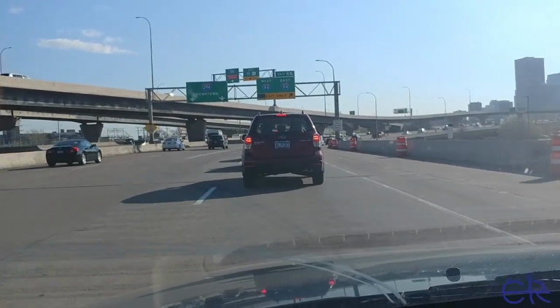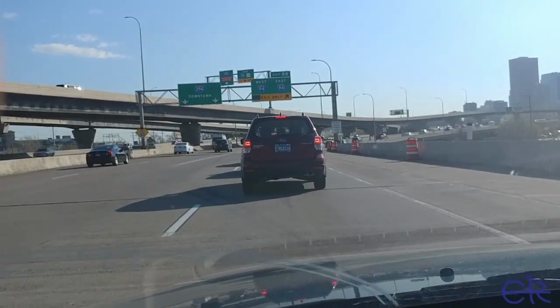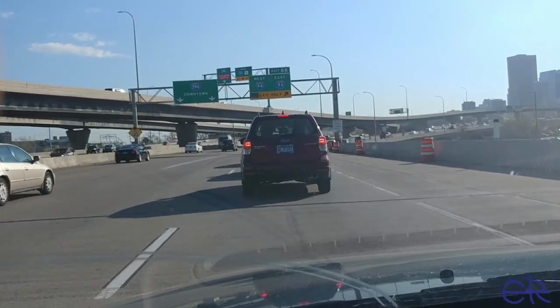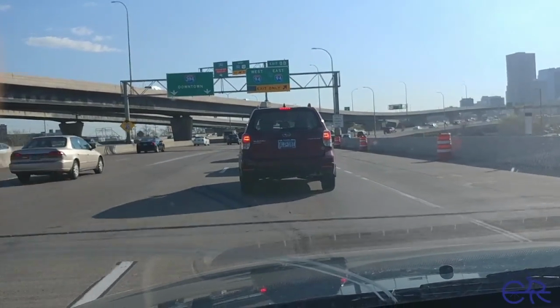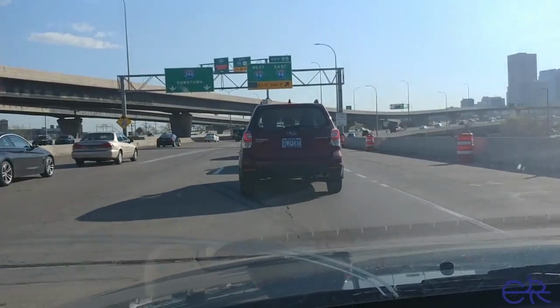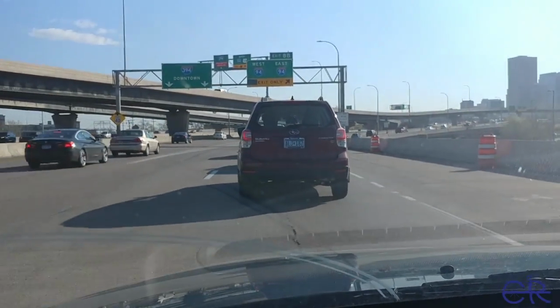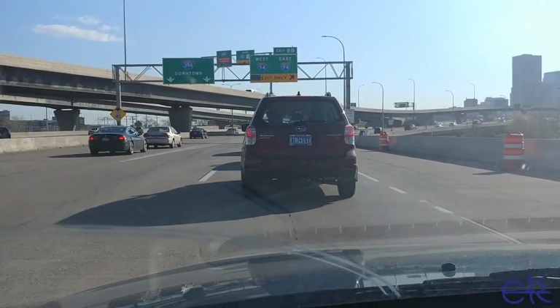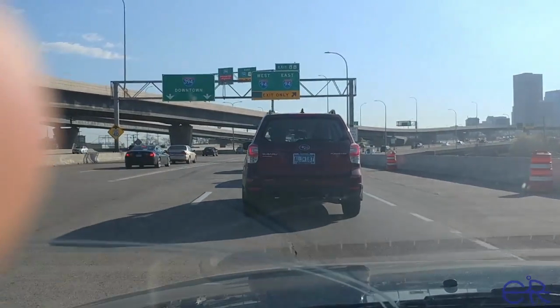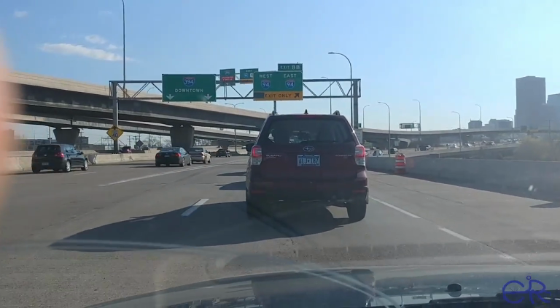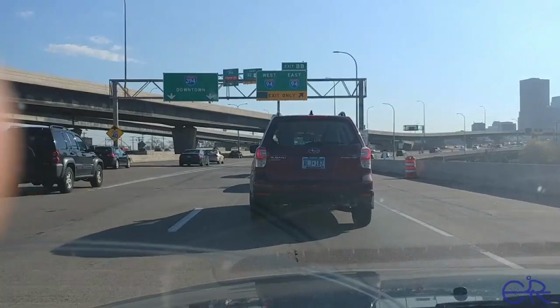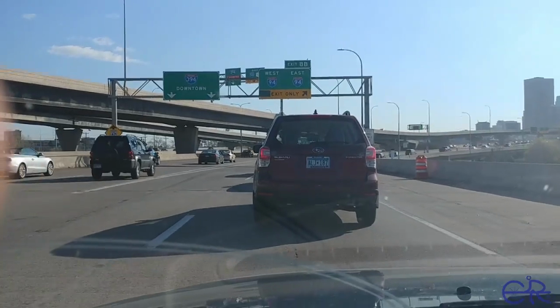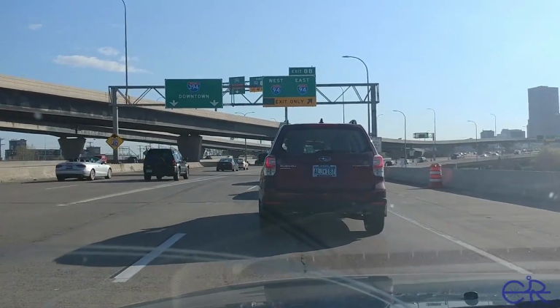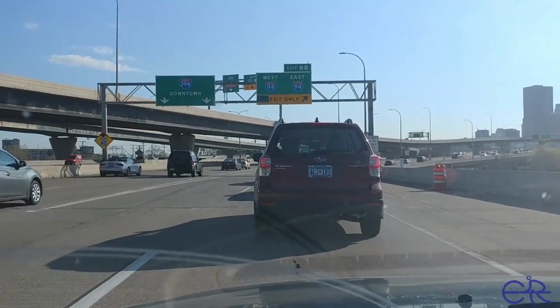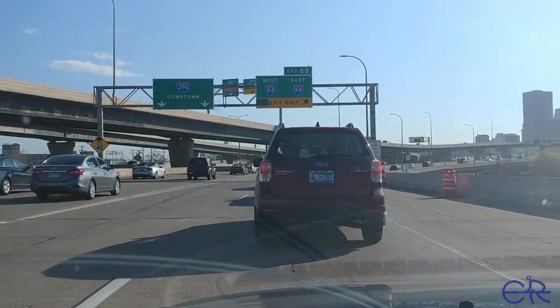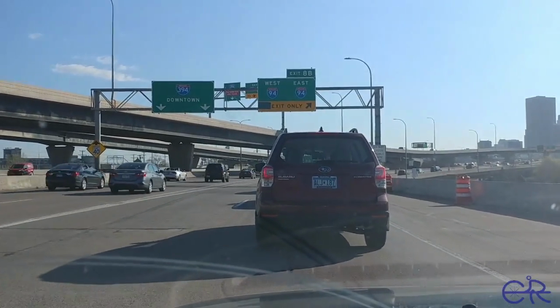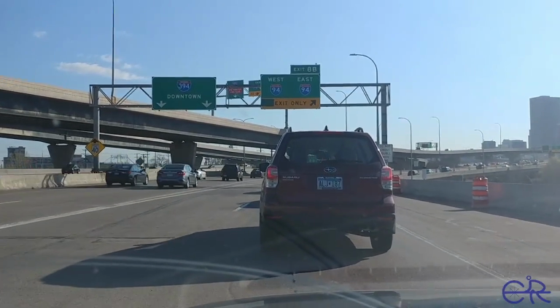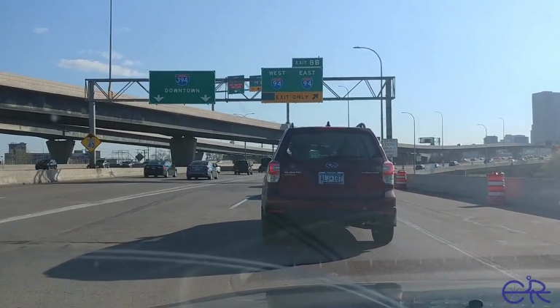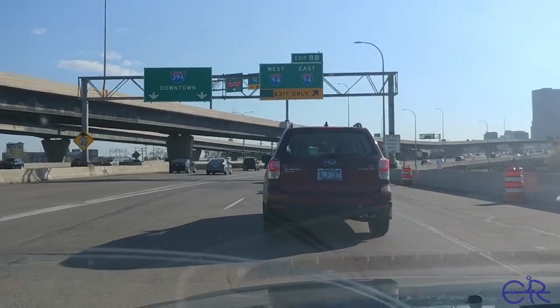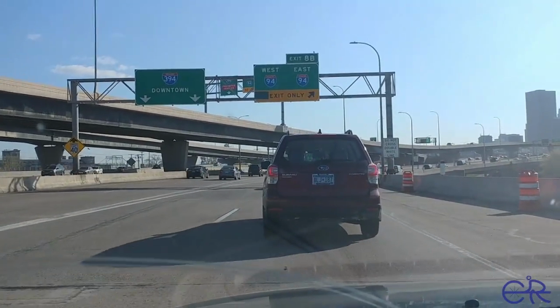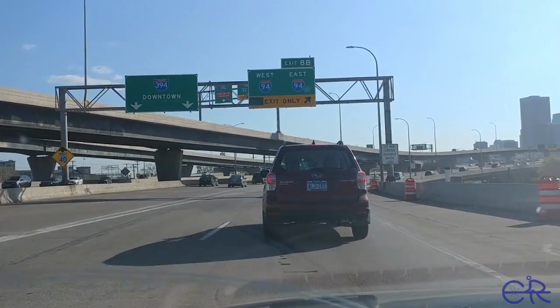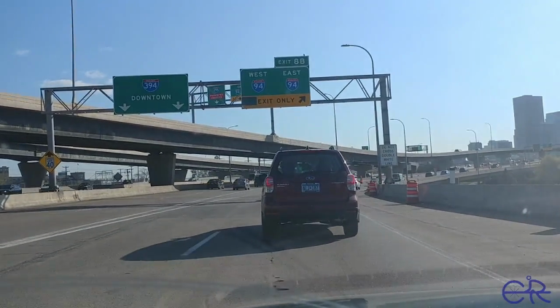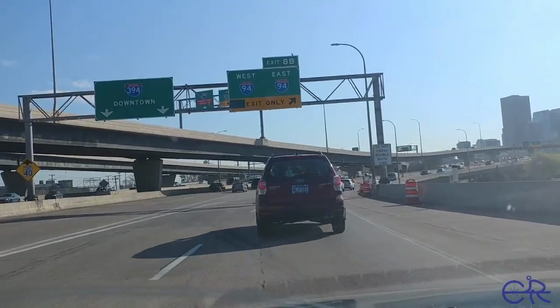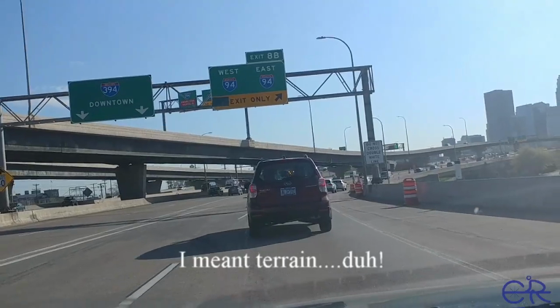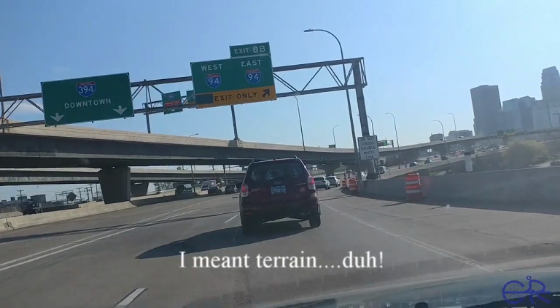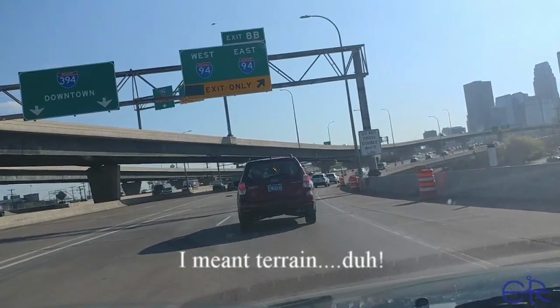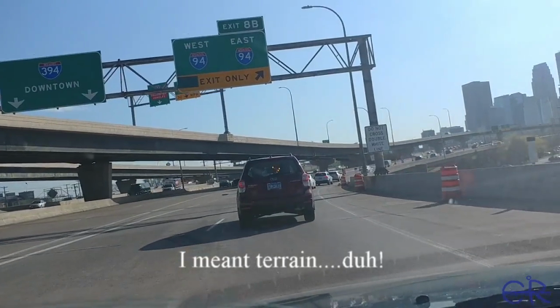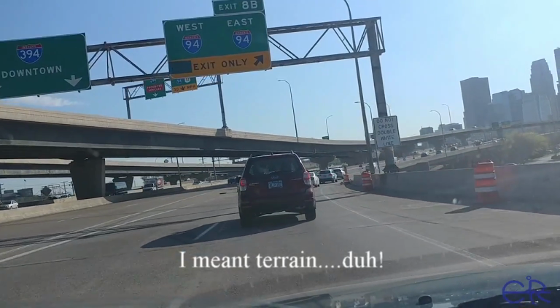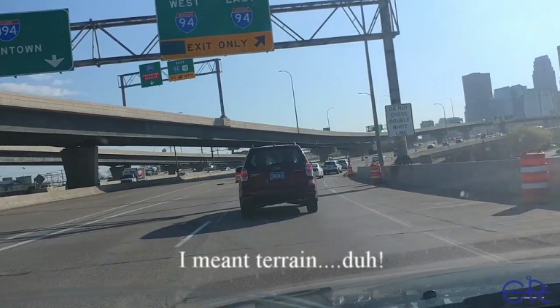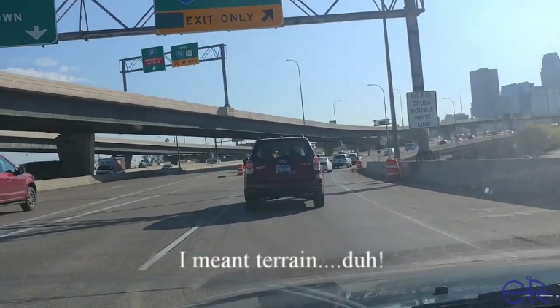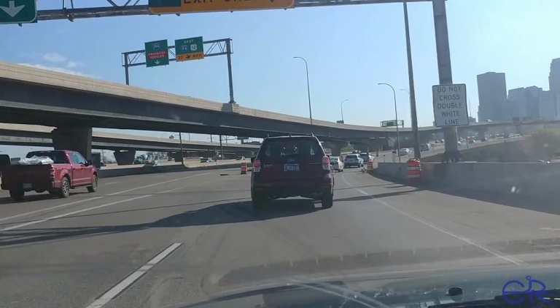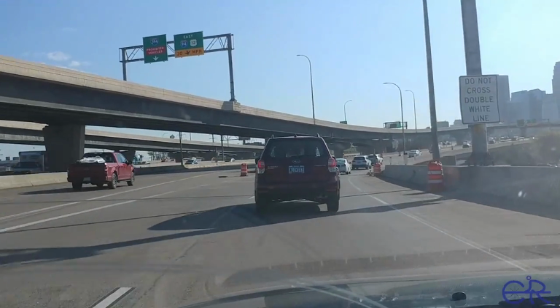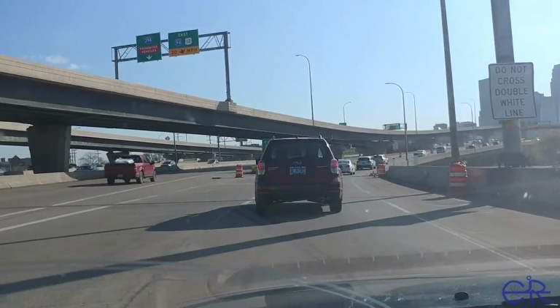All right folks, I'm on my way to yet another new trail I've never been to before. I'm pretty excited about this area because I know the topography is gonna be really good and it's just right outside the city.